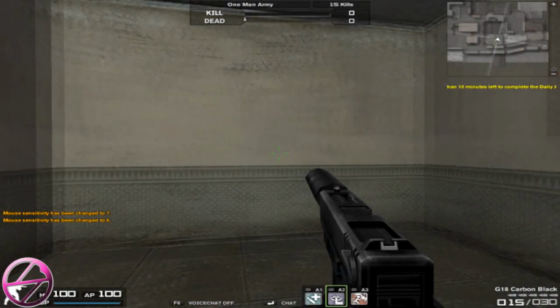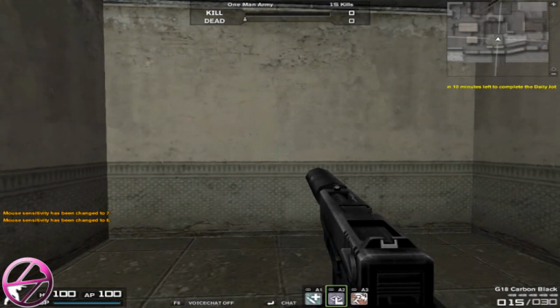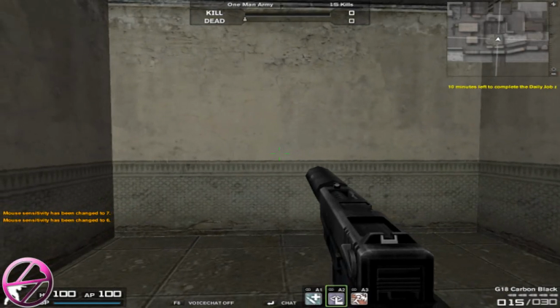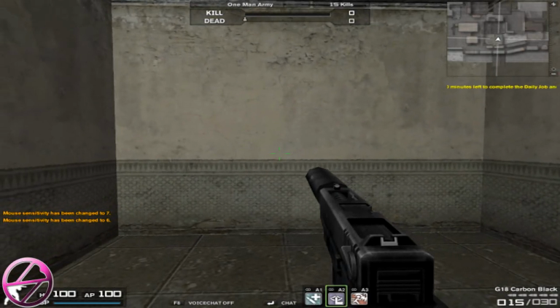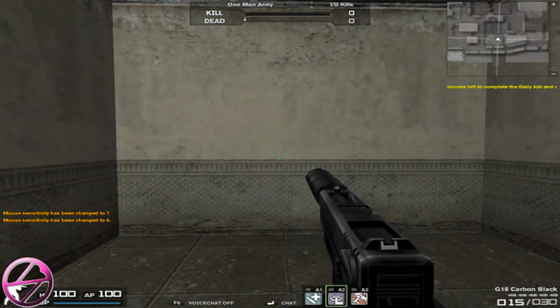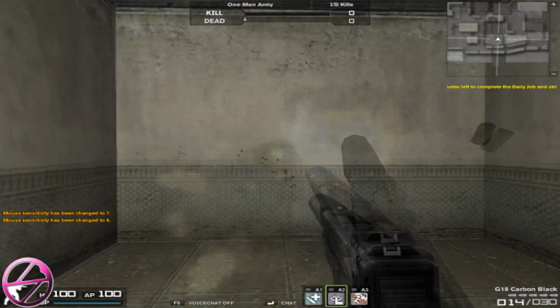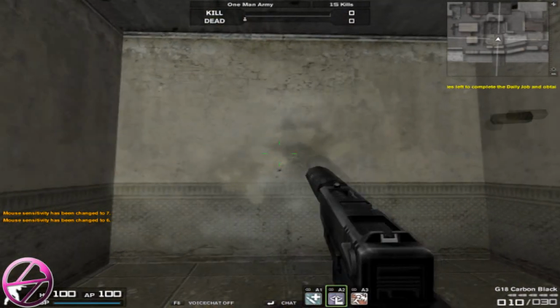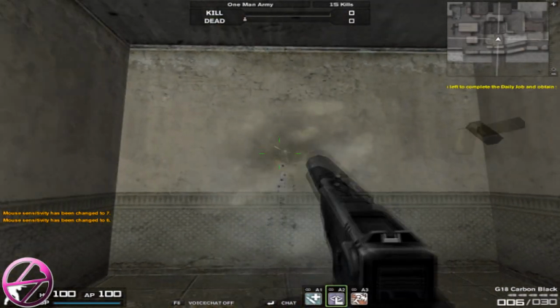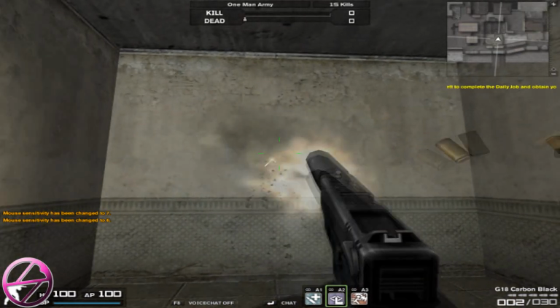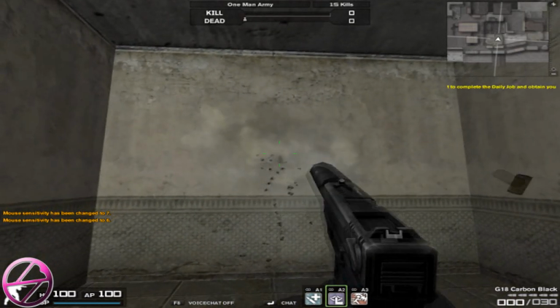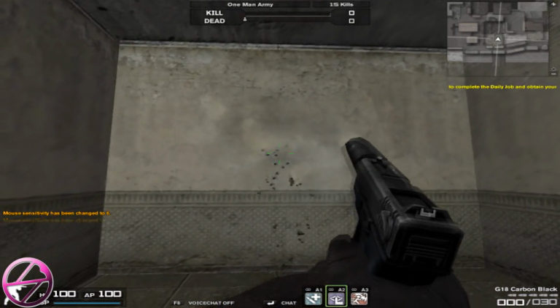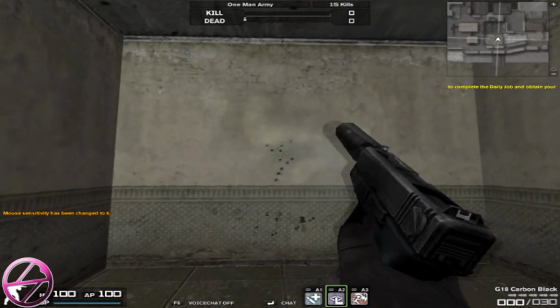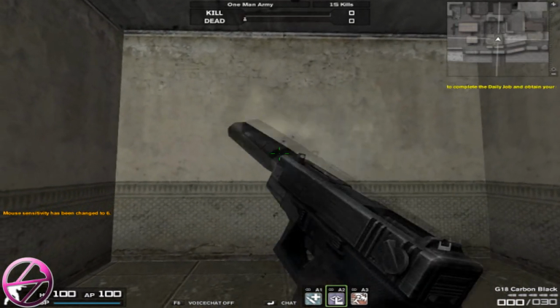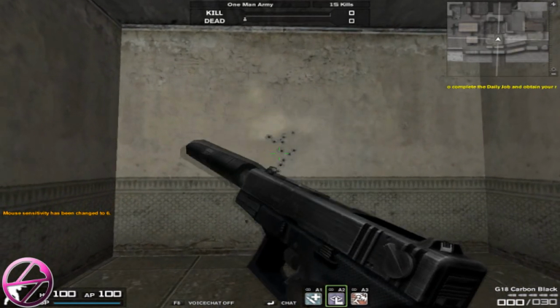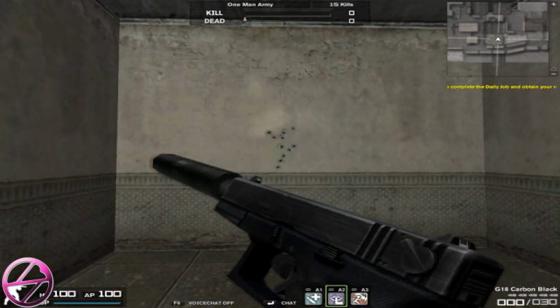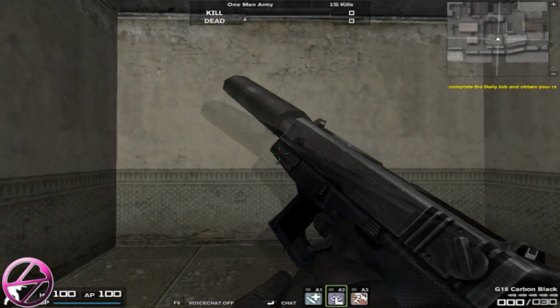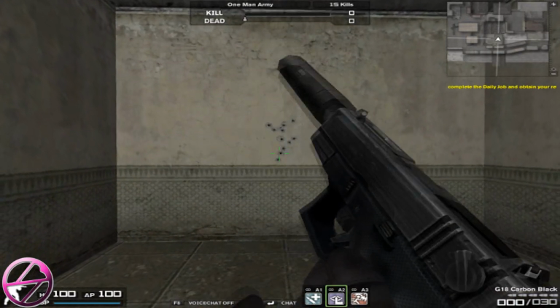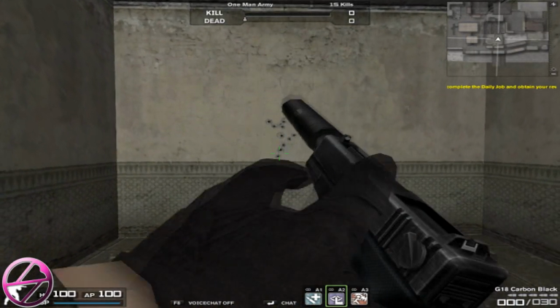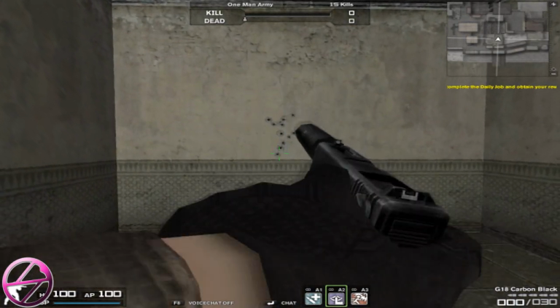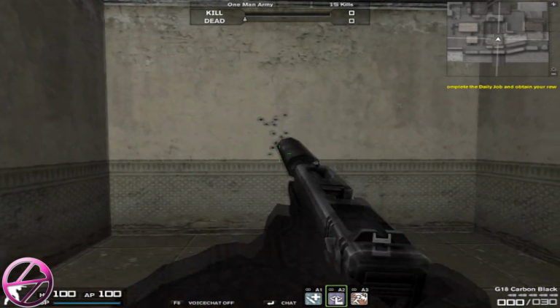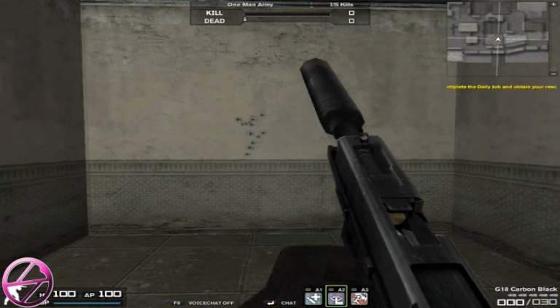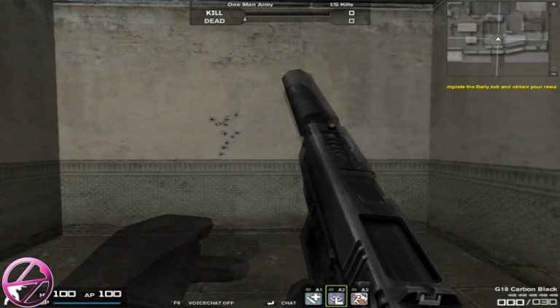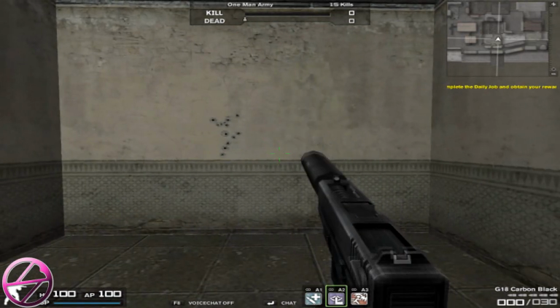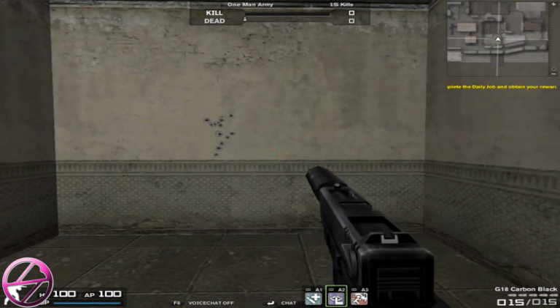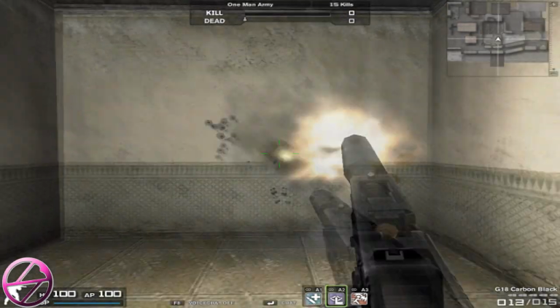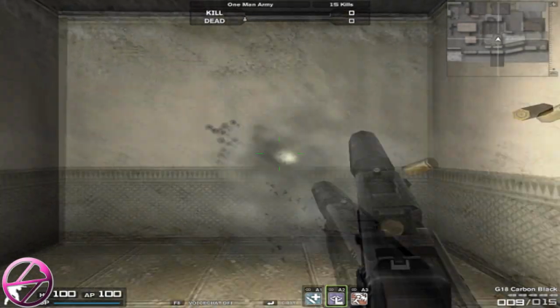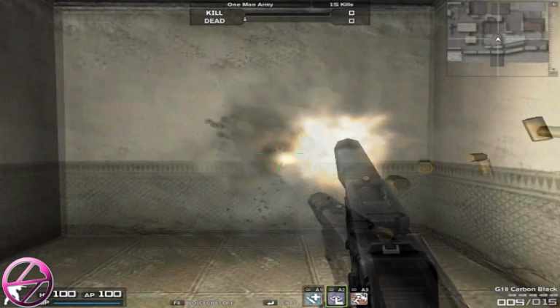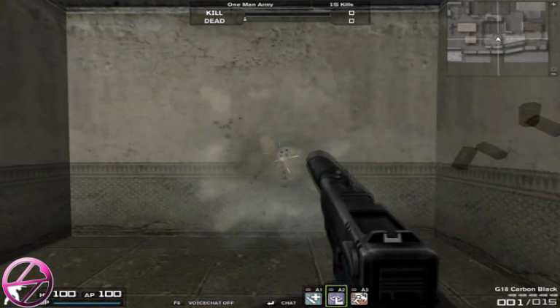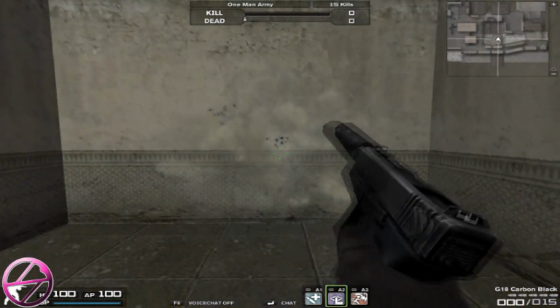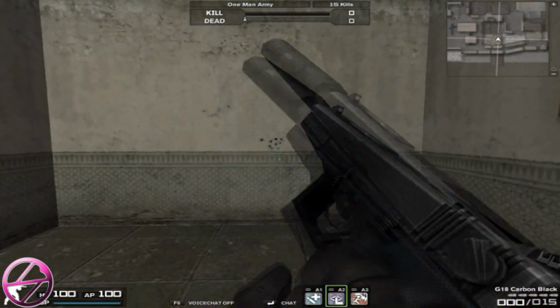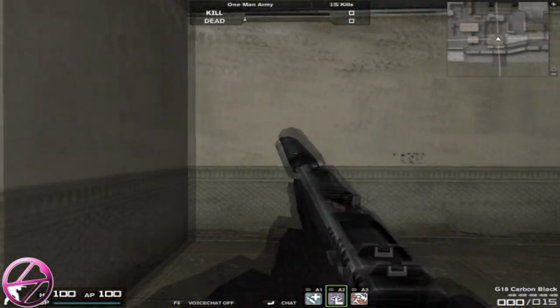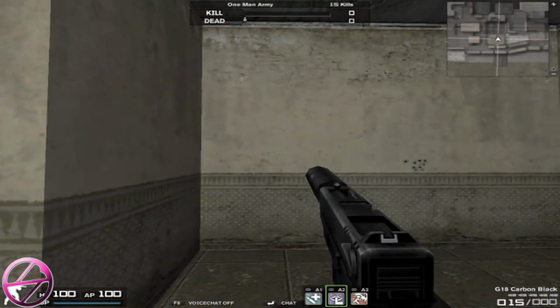Now for the Recoil test. As you can see this weapon does not have a lot of recoil but it still does go up a little bit. You can easily hold this weapon back to give it minimum recoil, as you can see. It's absolutely nothing when you try and hold it back.